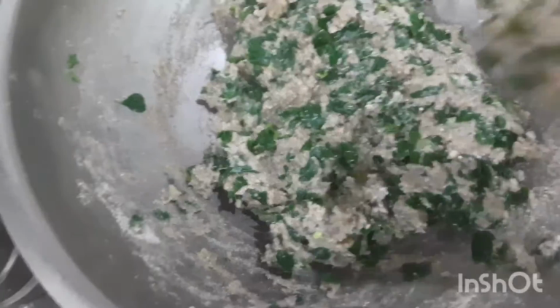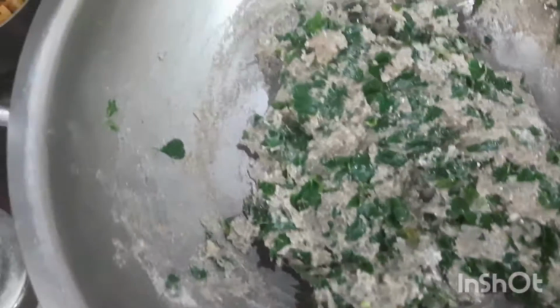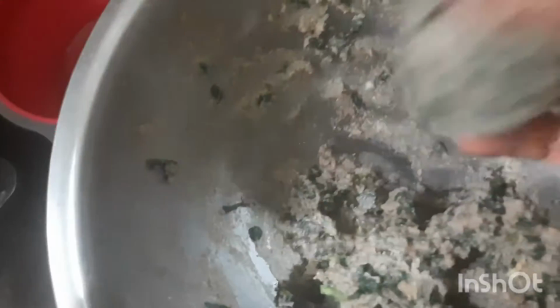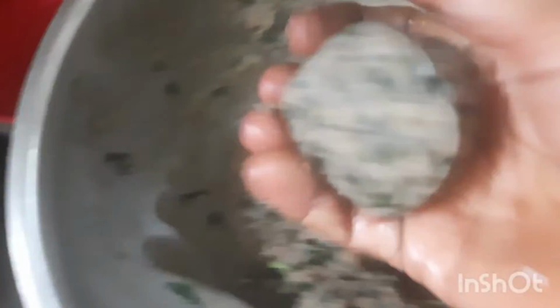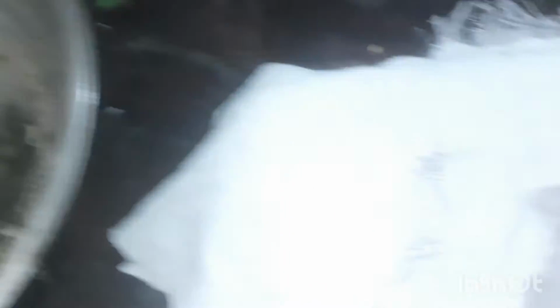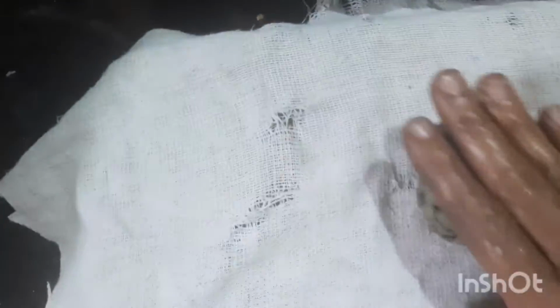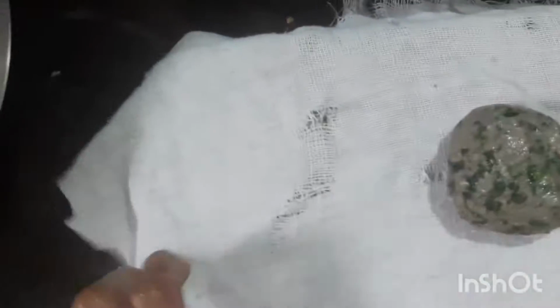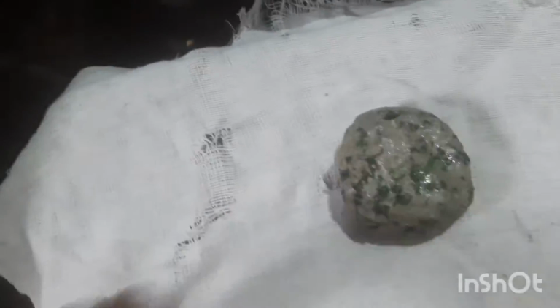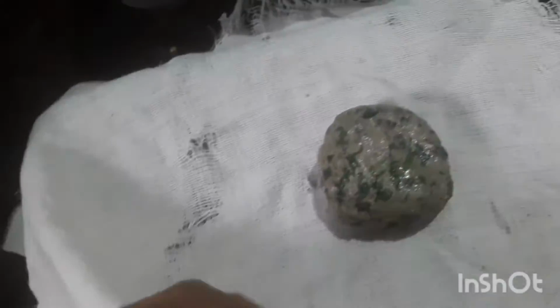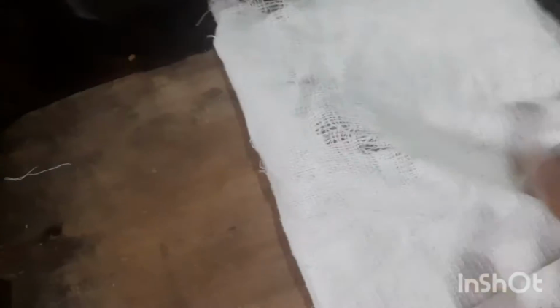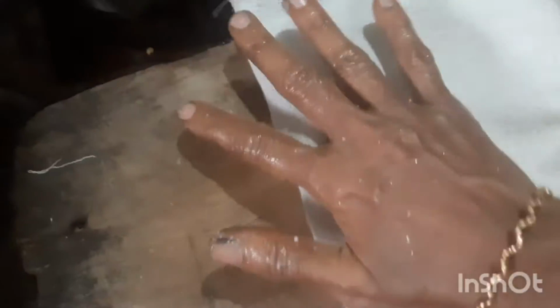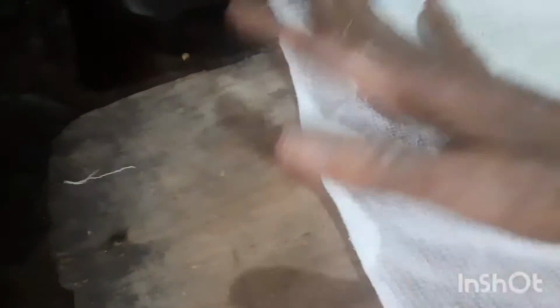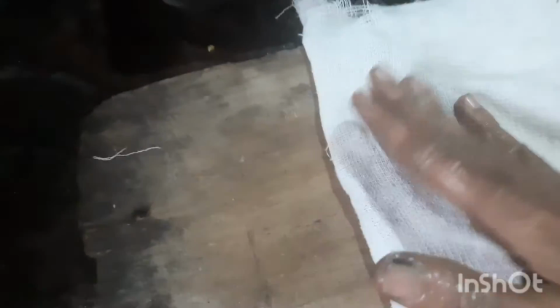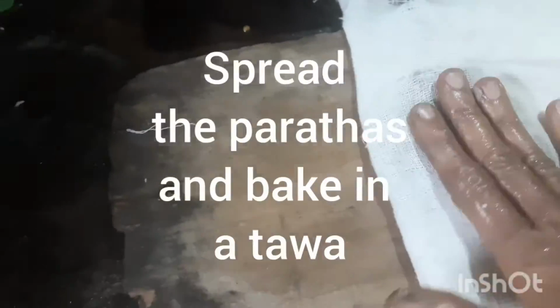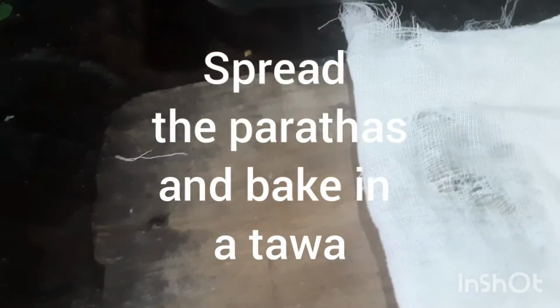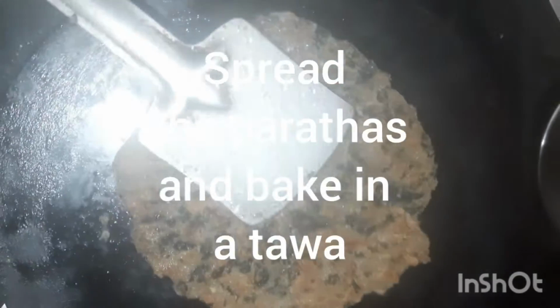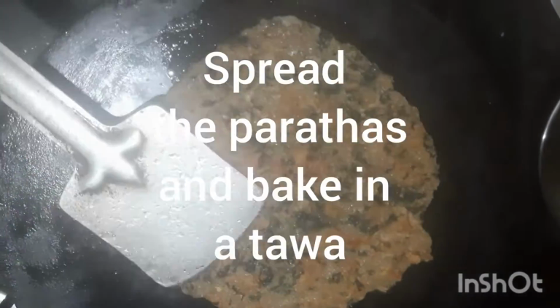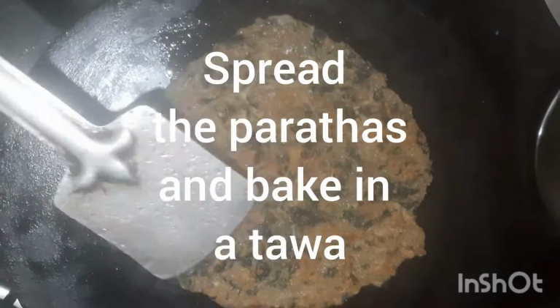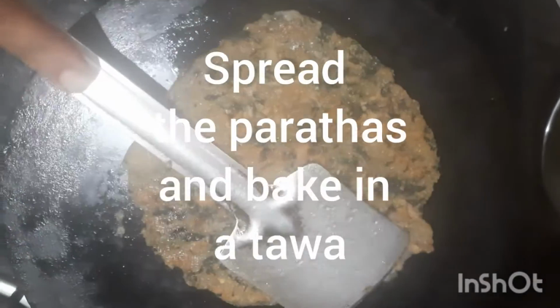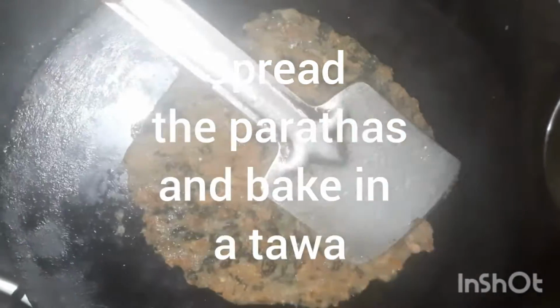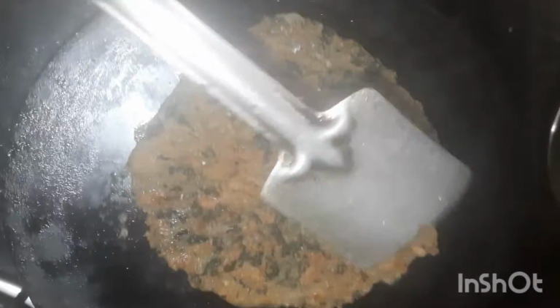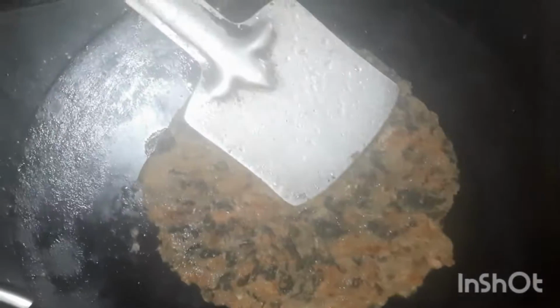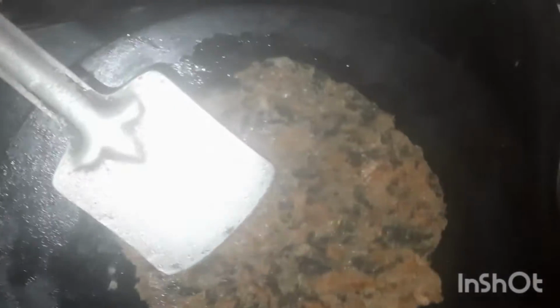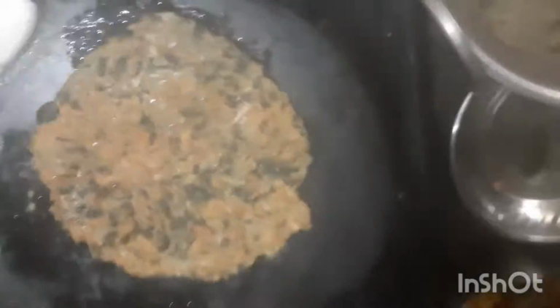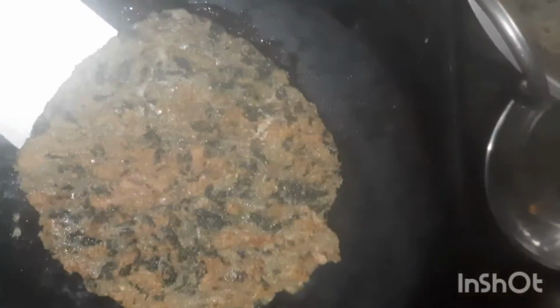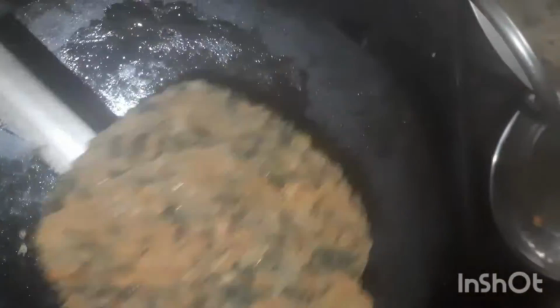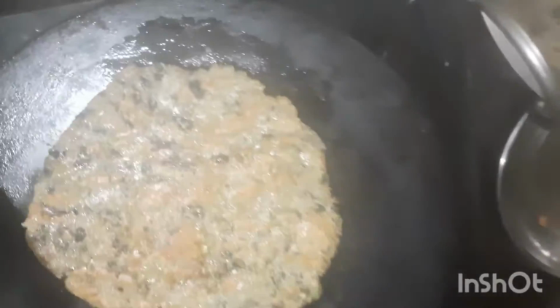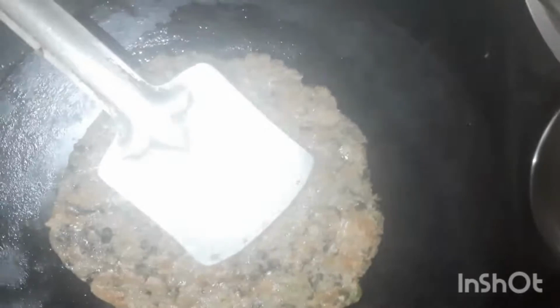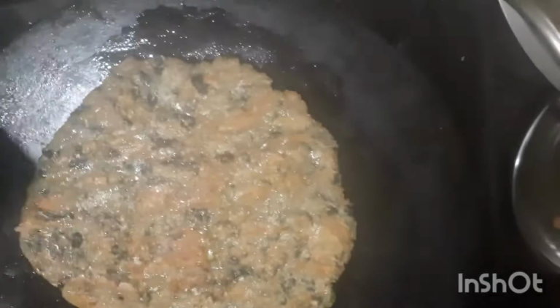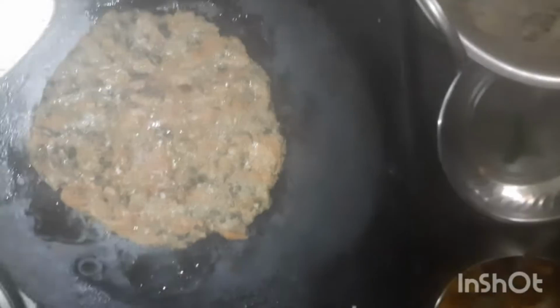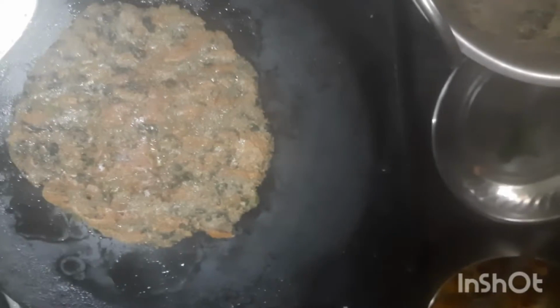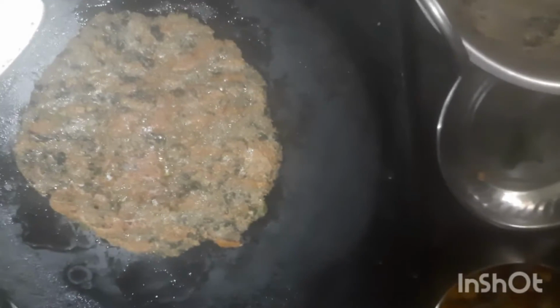Knead well and spread it into a paratha. Flip both sides to cook evenly.